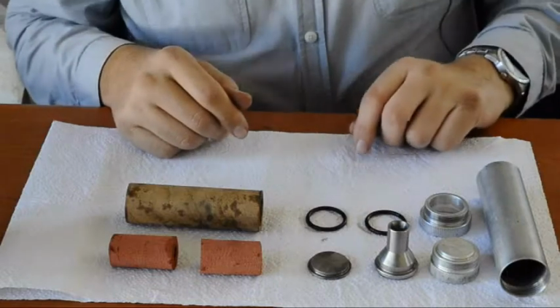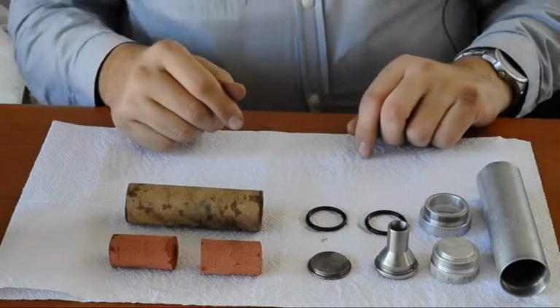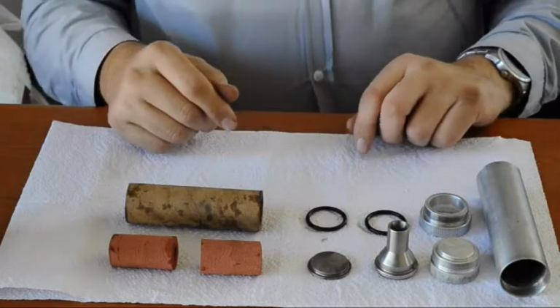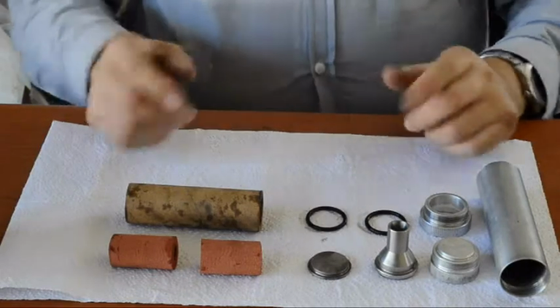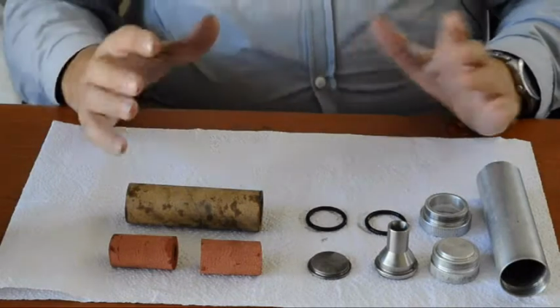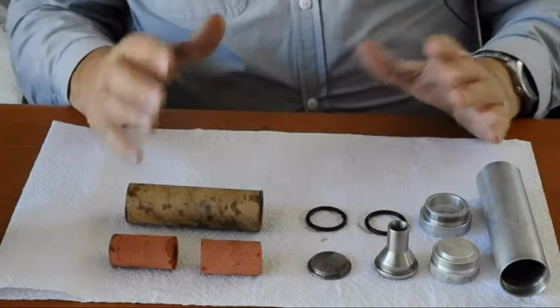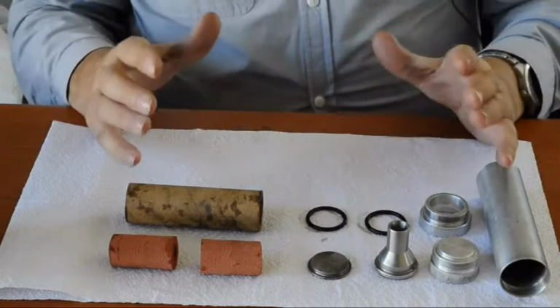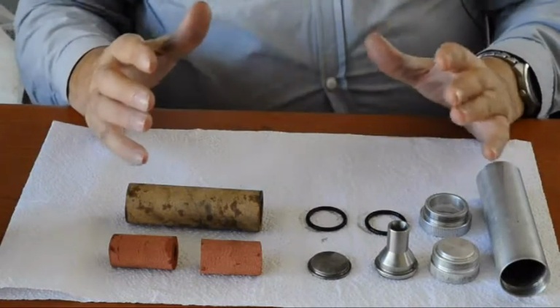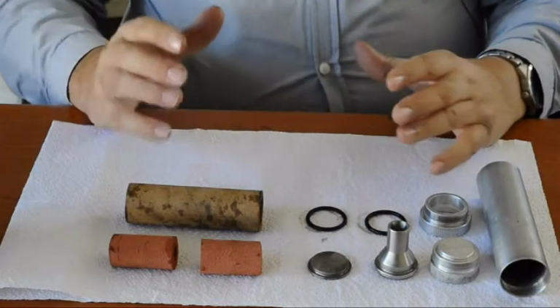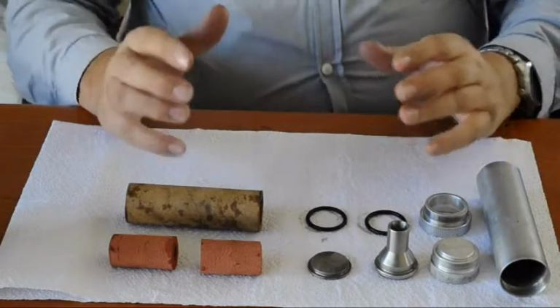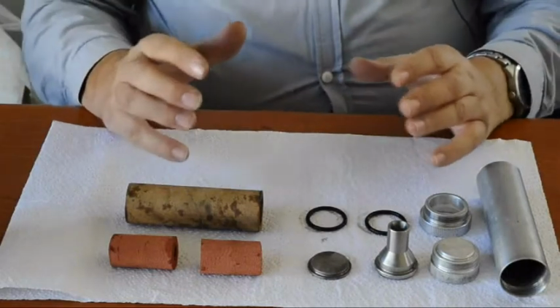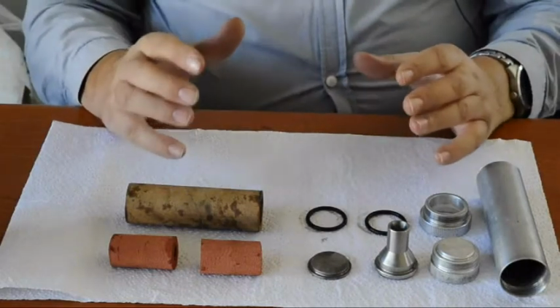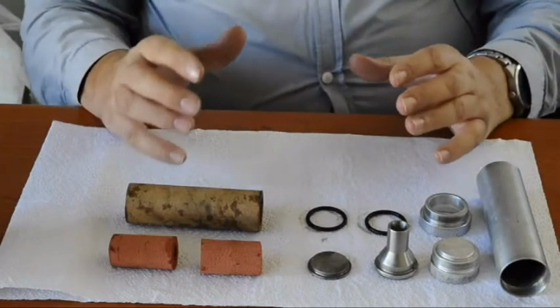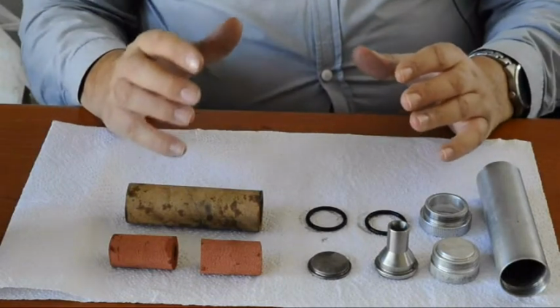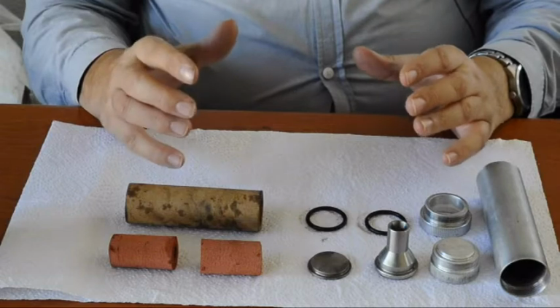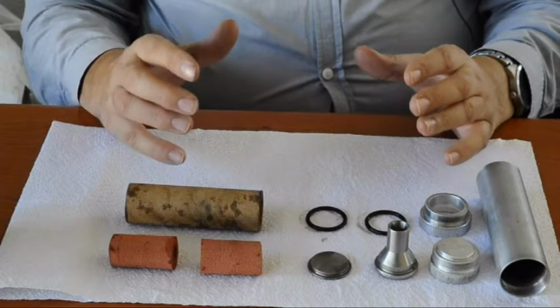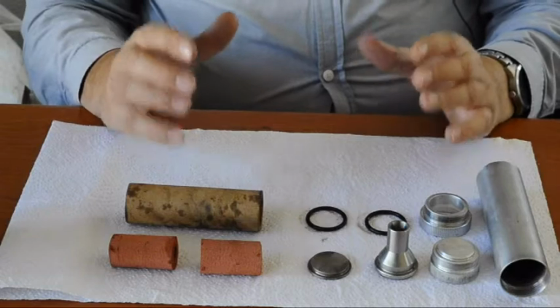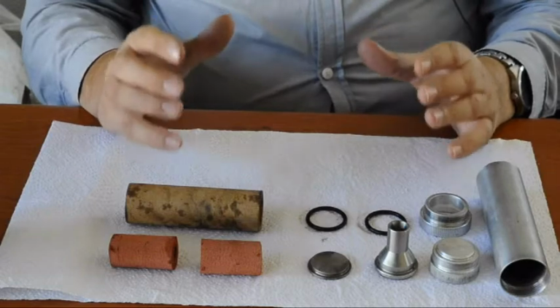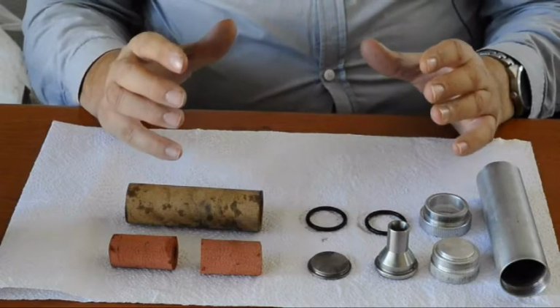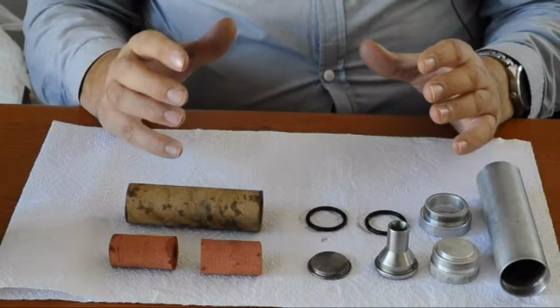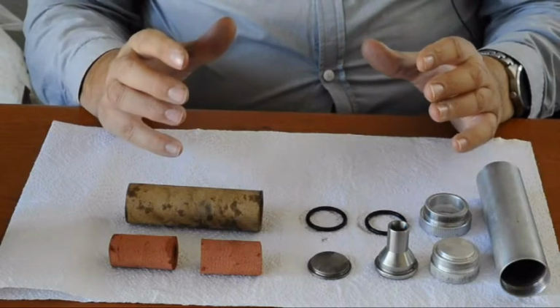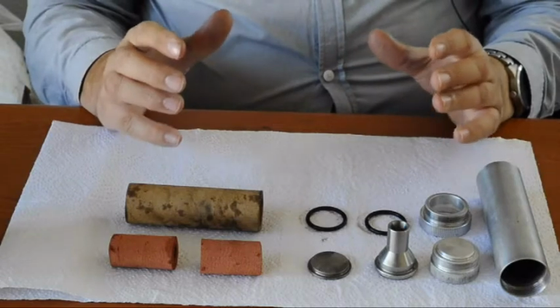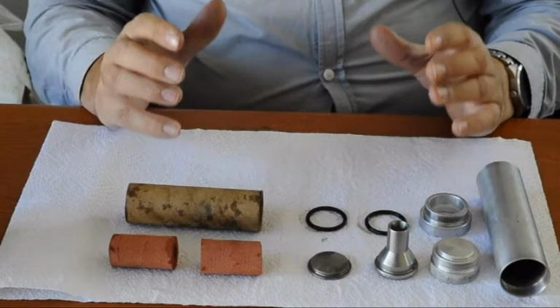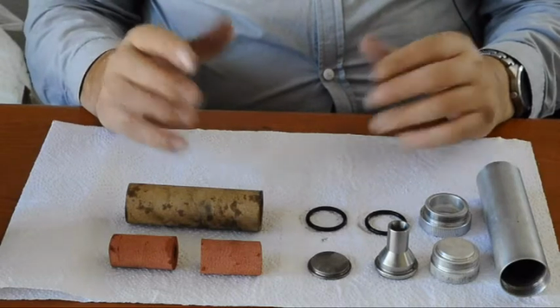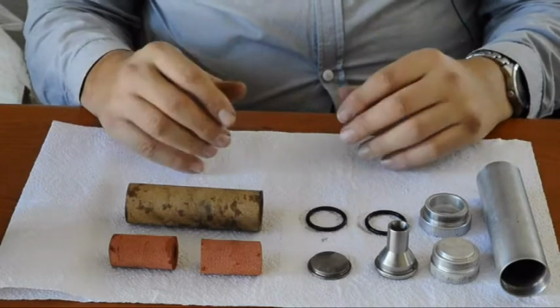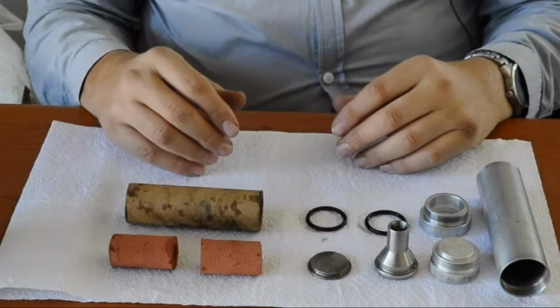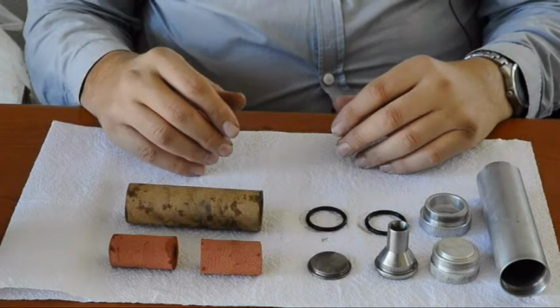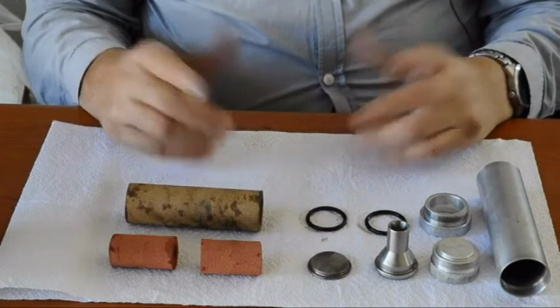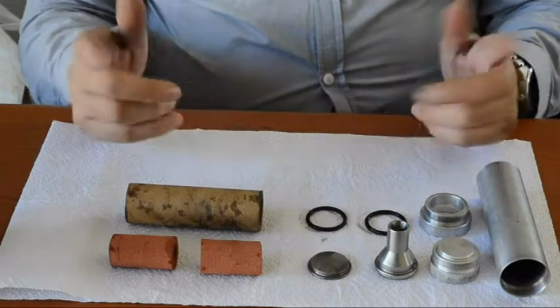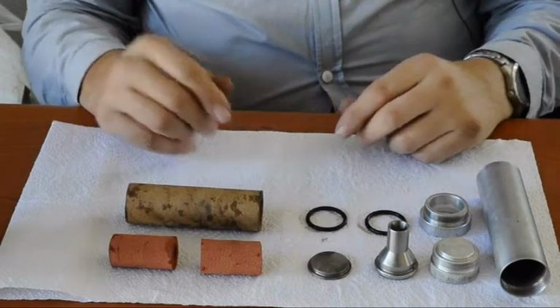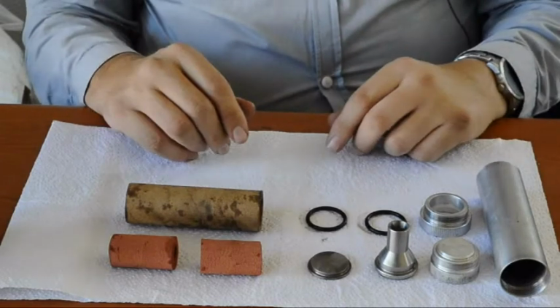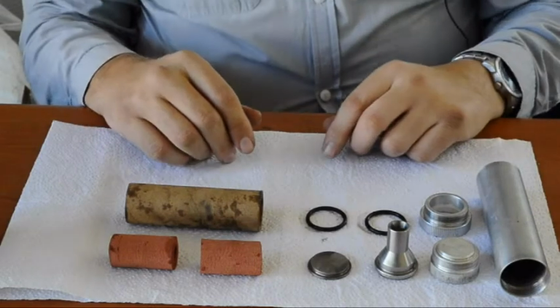This is the assembly of an ASR 38 millimeter rocket motor. Let's look at the parts.